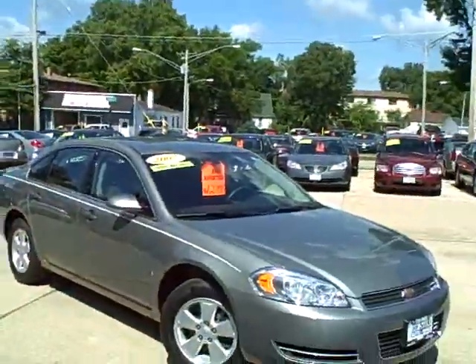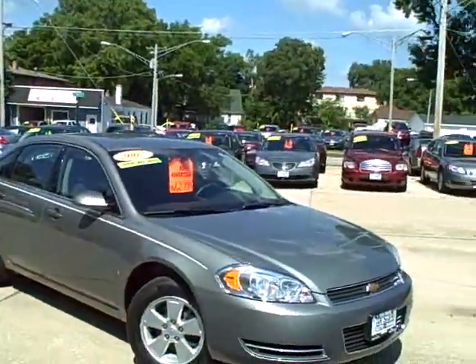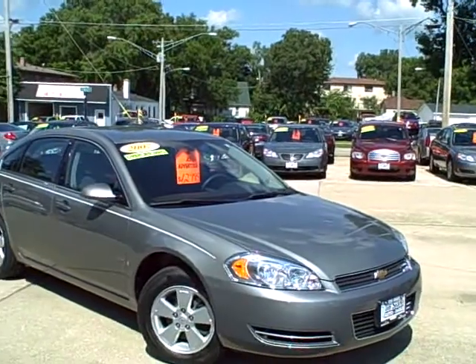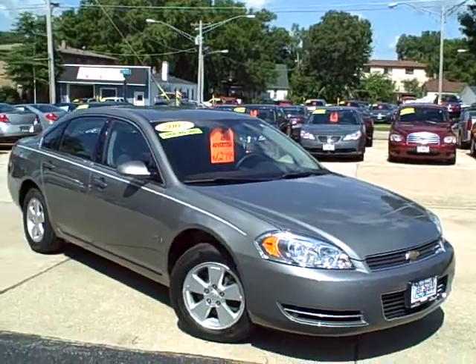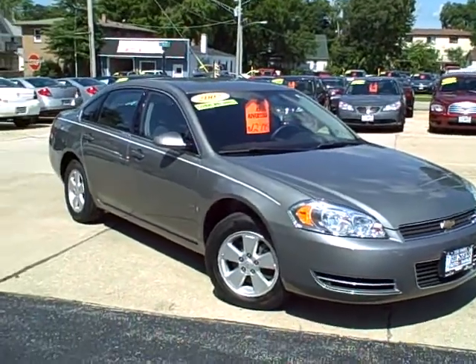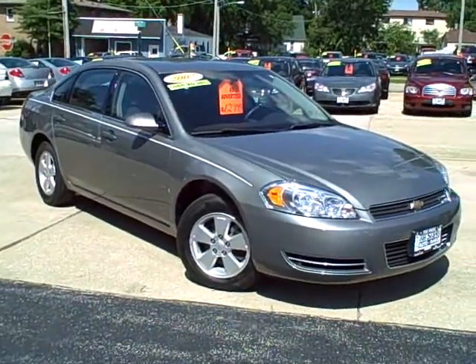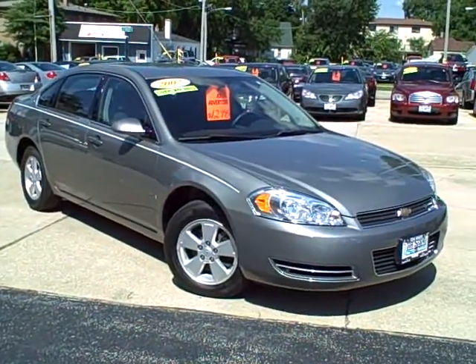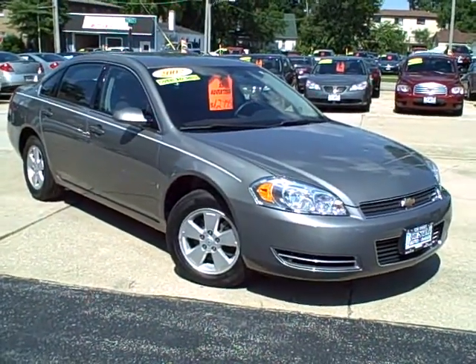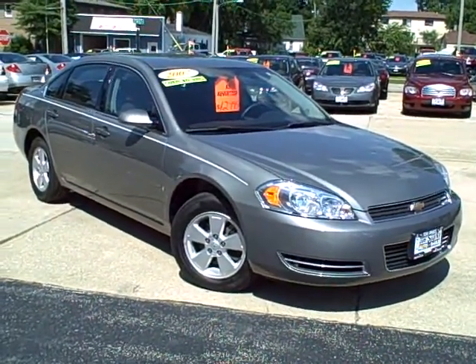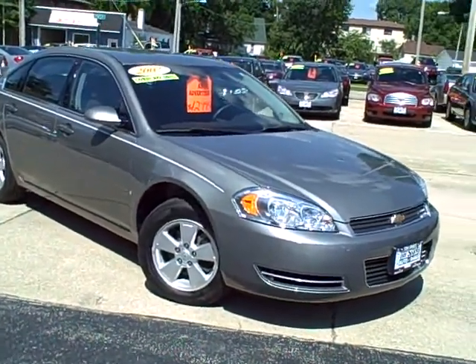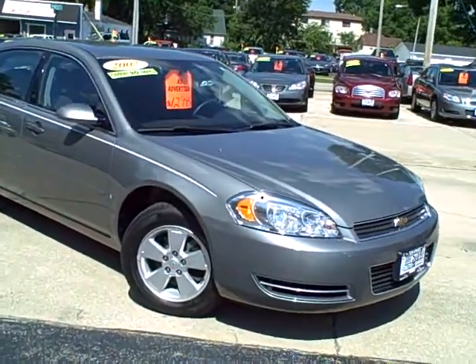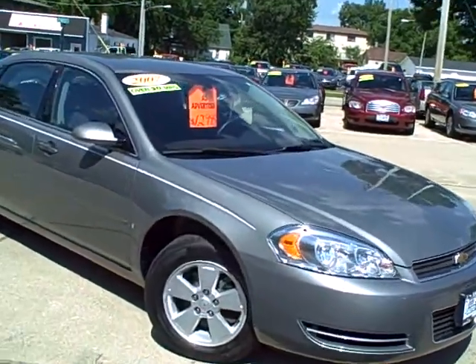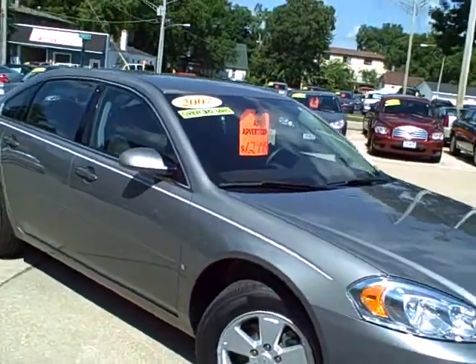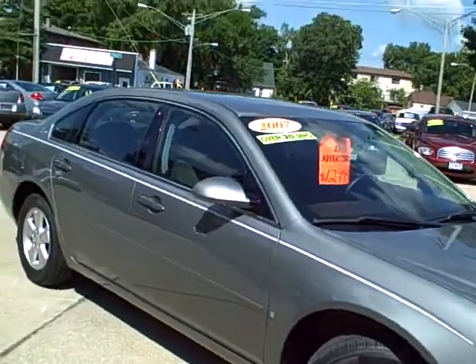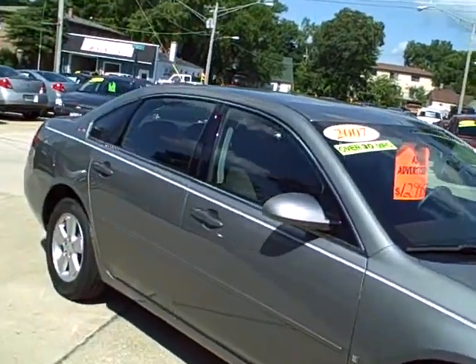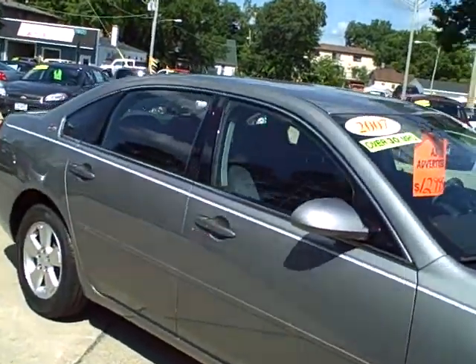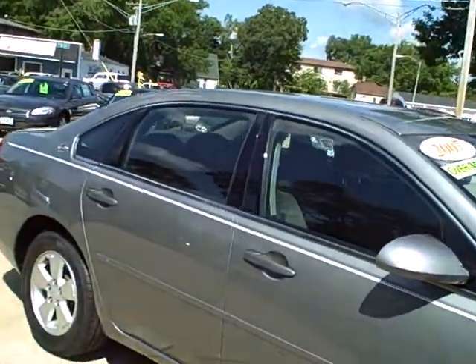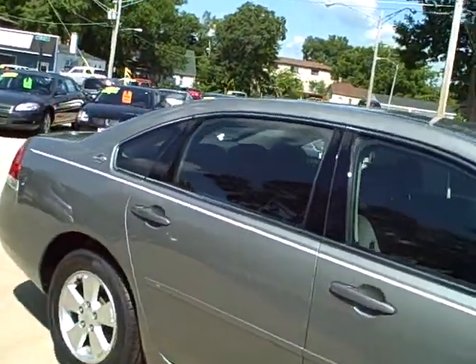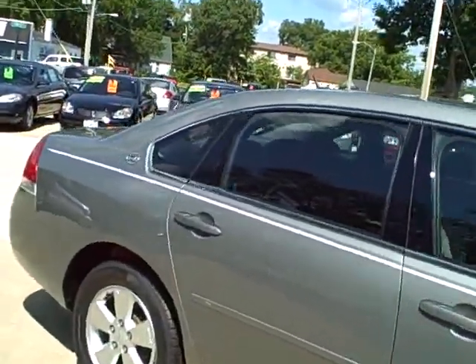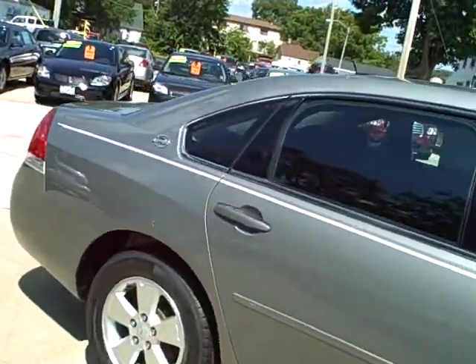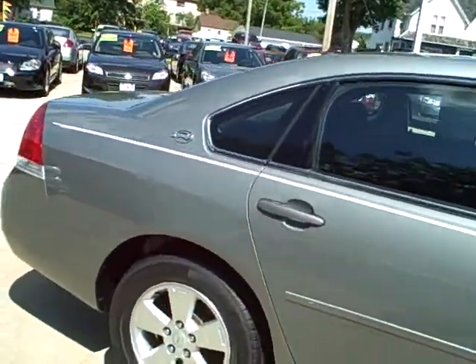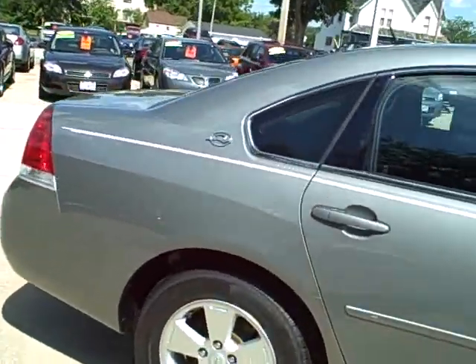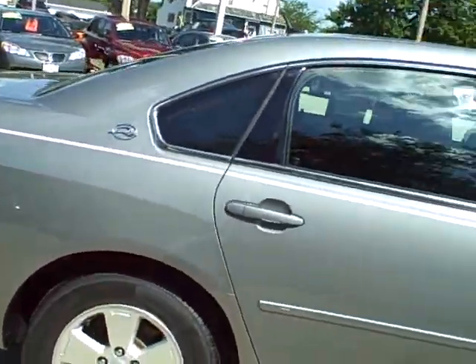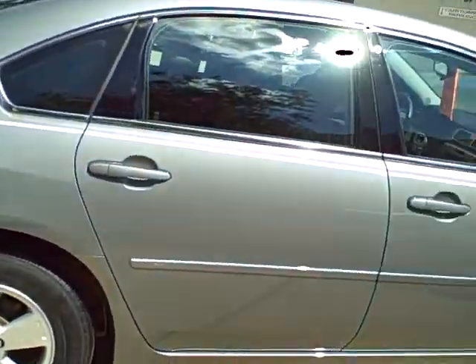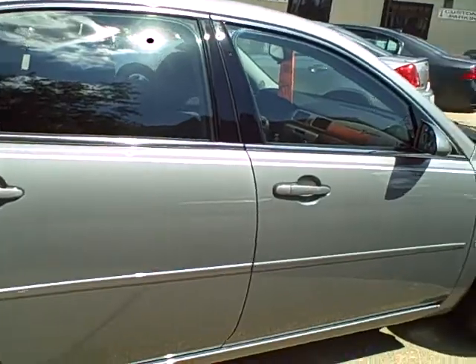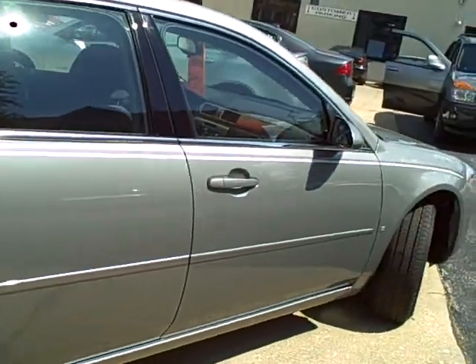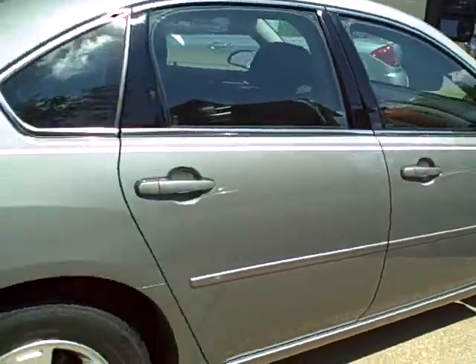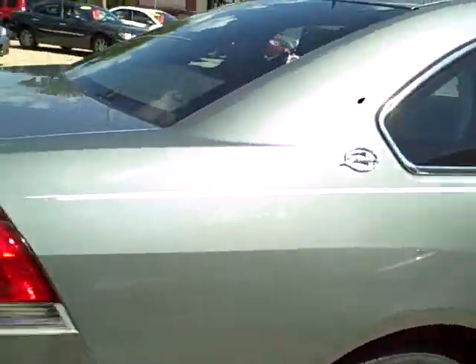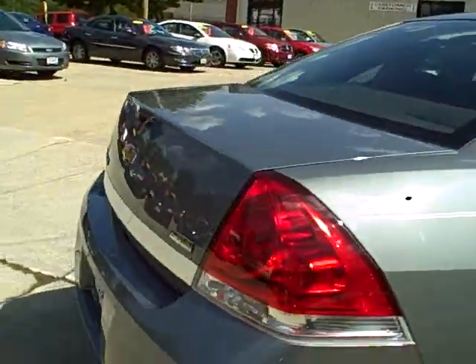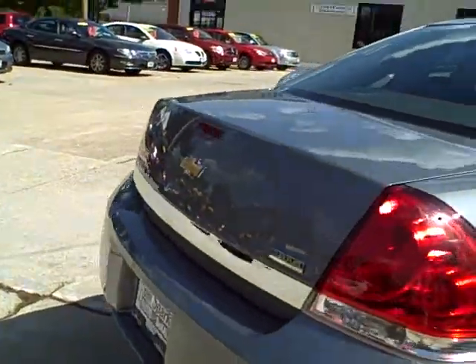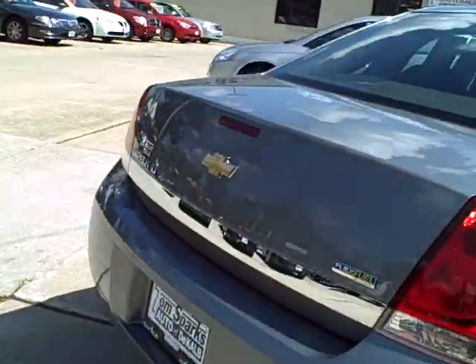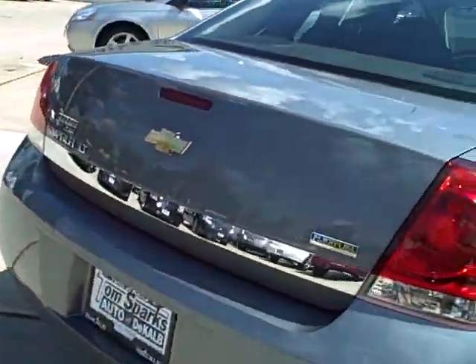Look at this 2007 Chevy Impala — nice clean car, silver grayish color, LS model, got the alloy wheels, flex fuel engine.